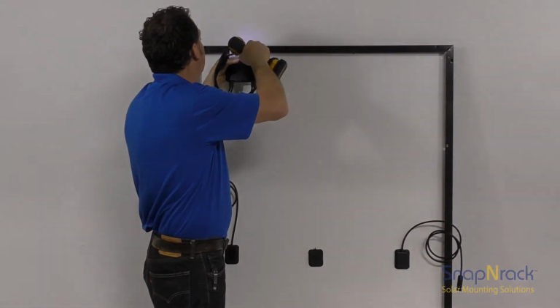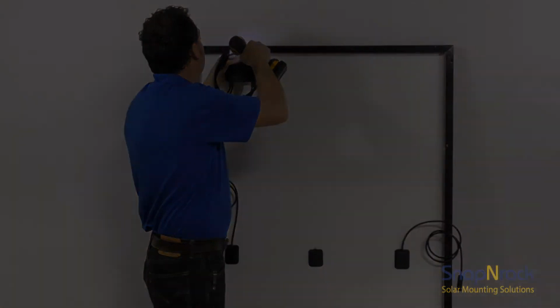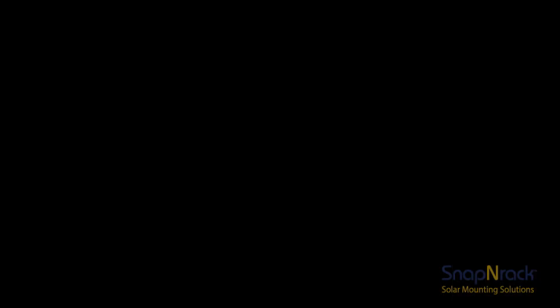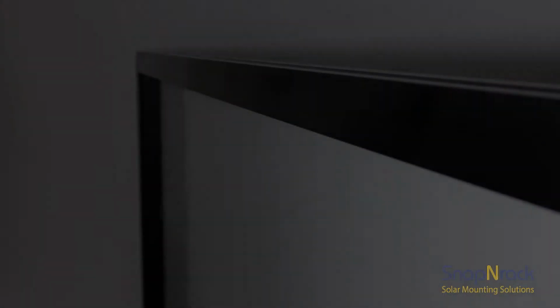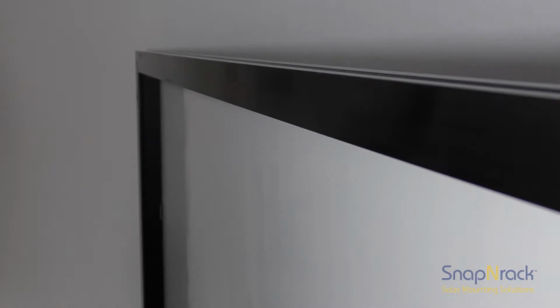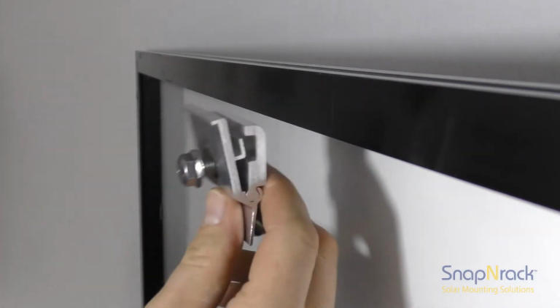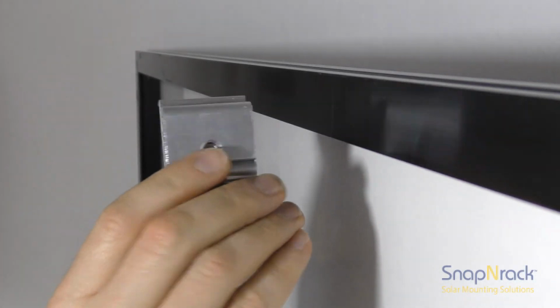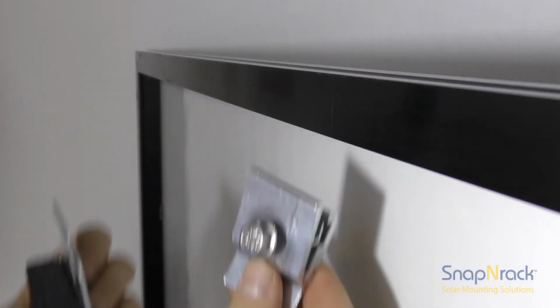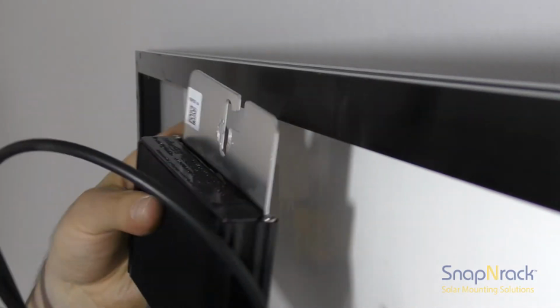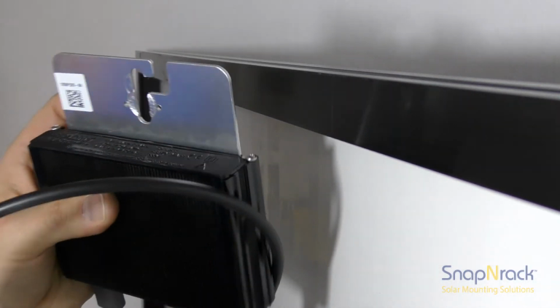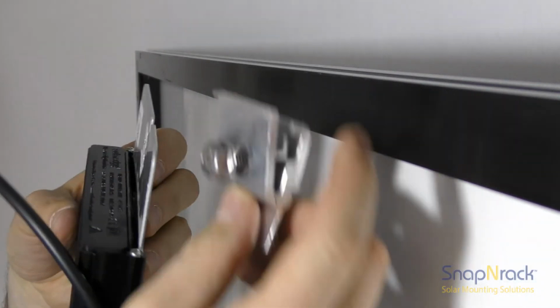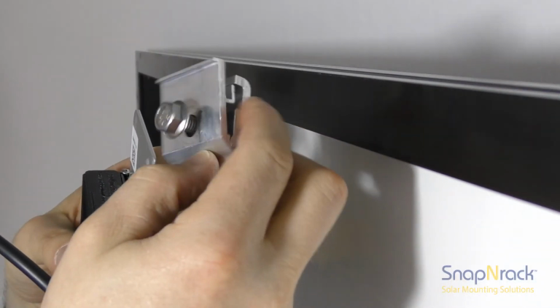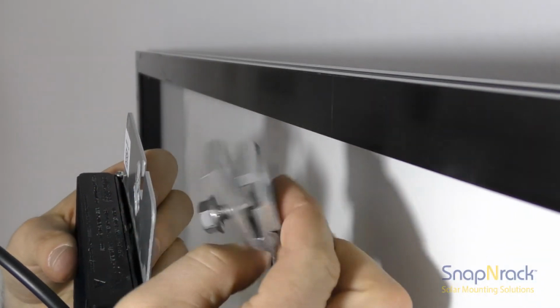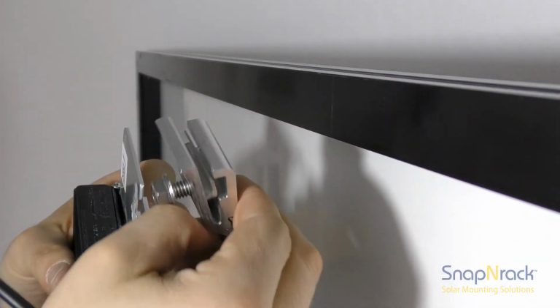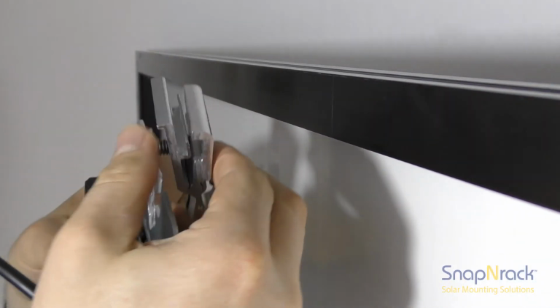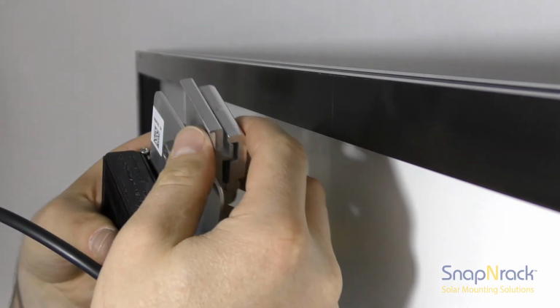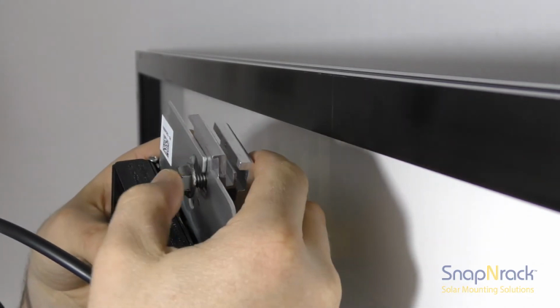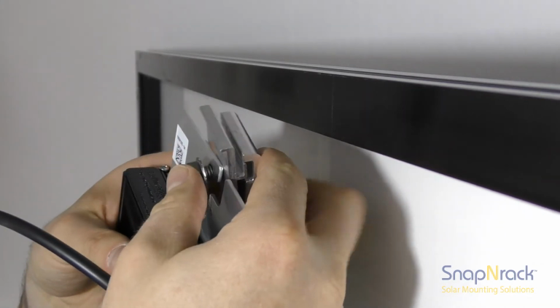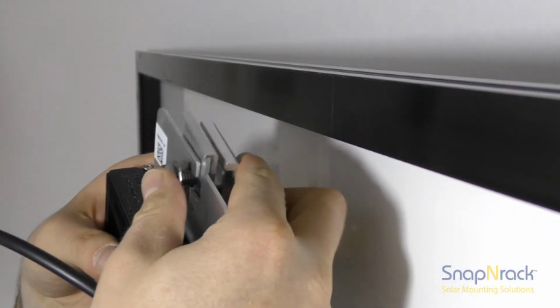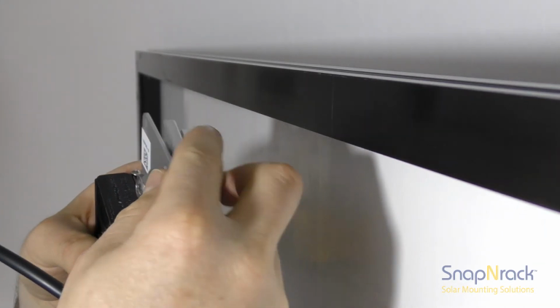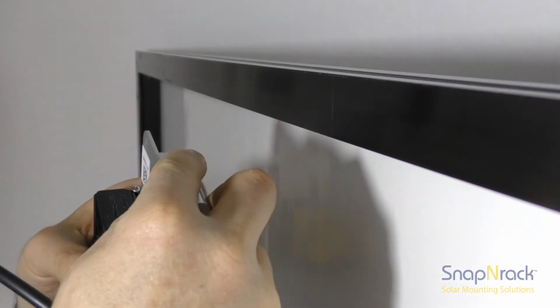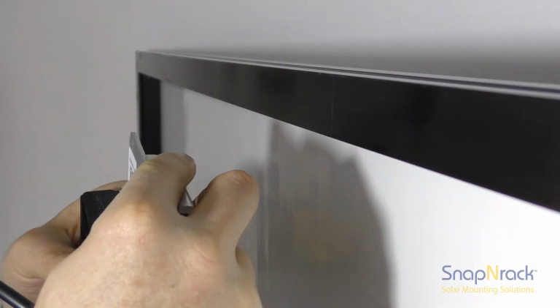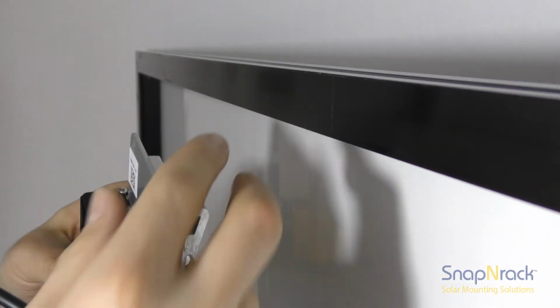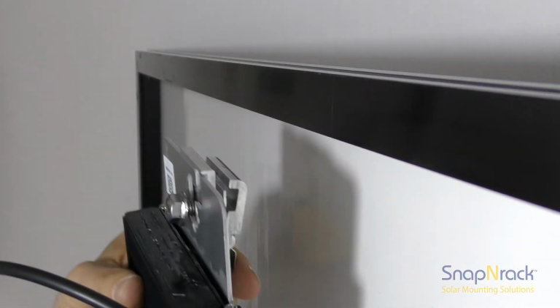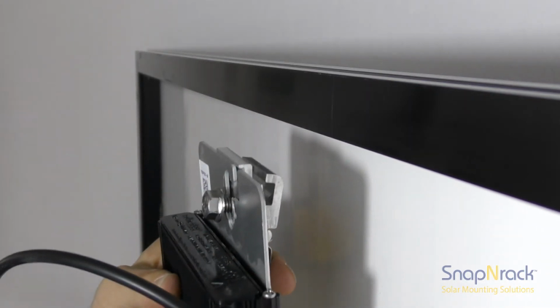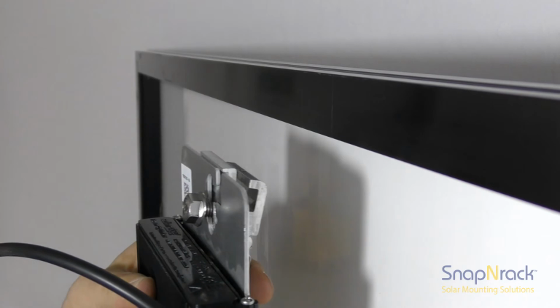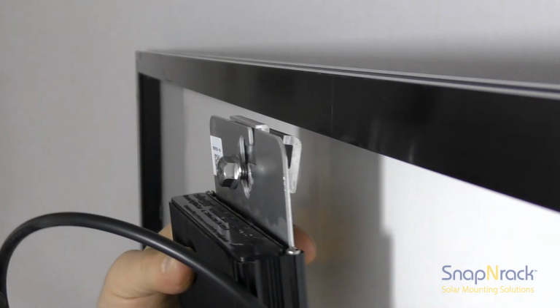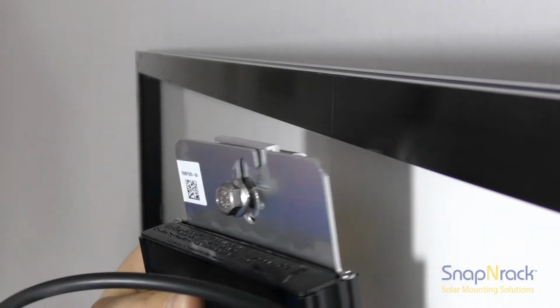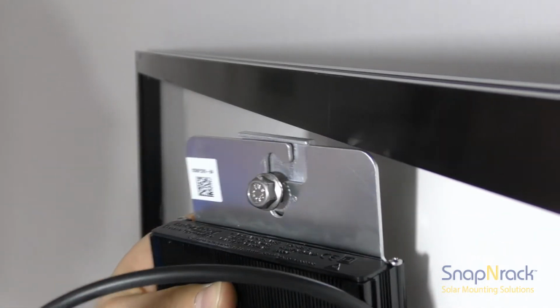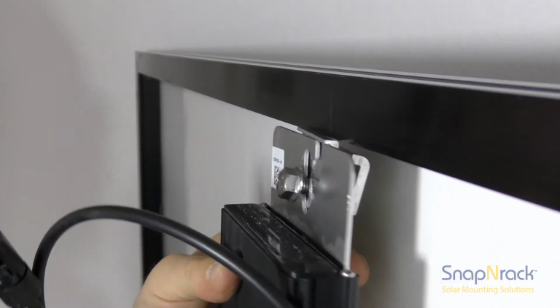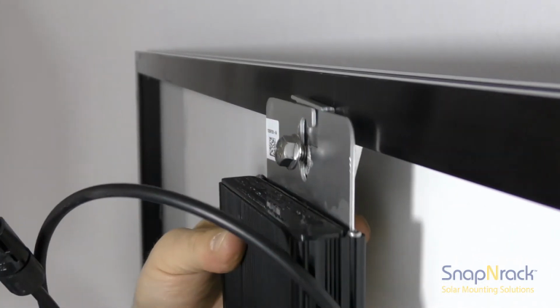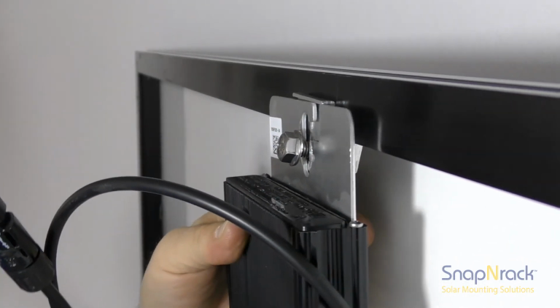Let's take a closer look at an MLPE attaching to a module frame. The serrated flange nut bites into the aluminum of the optimizer's chassis and the pins bite into the module frame, creating an electrically bonded system.